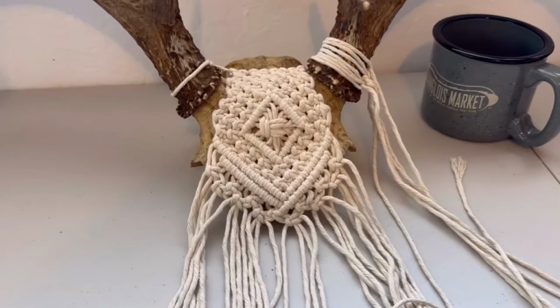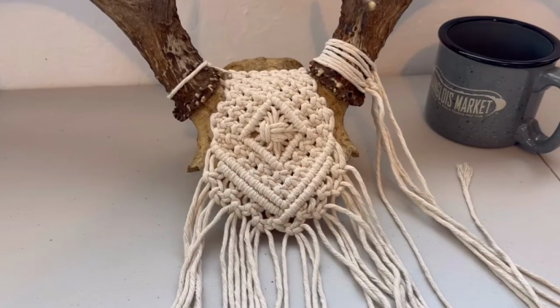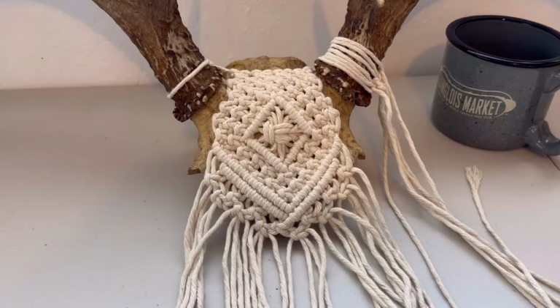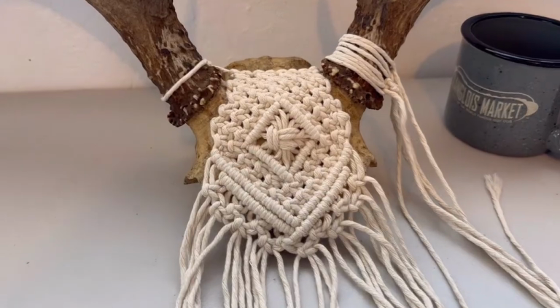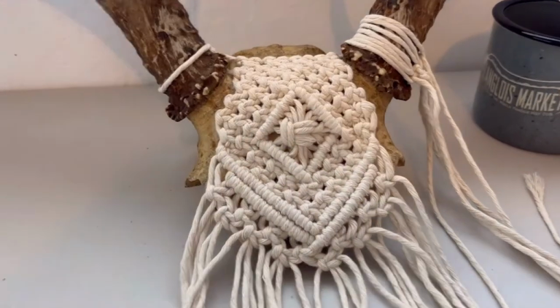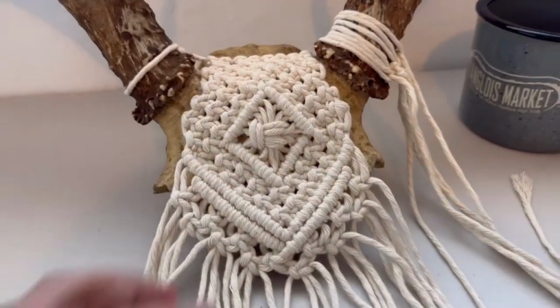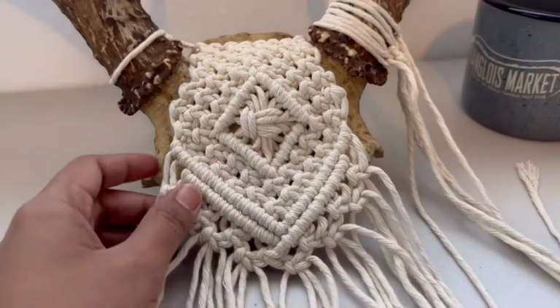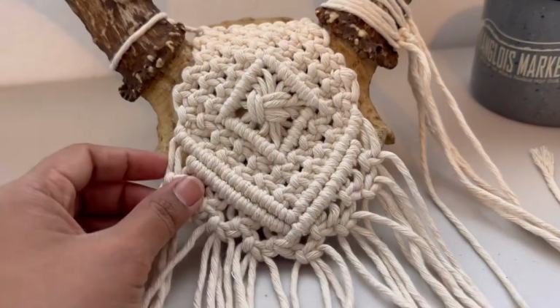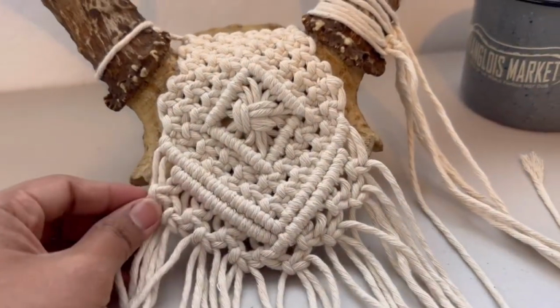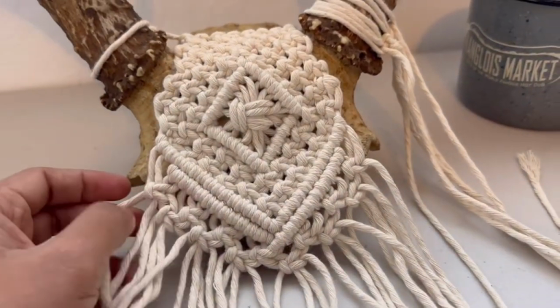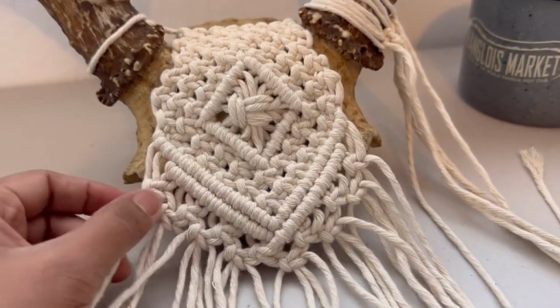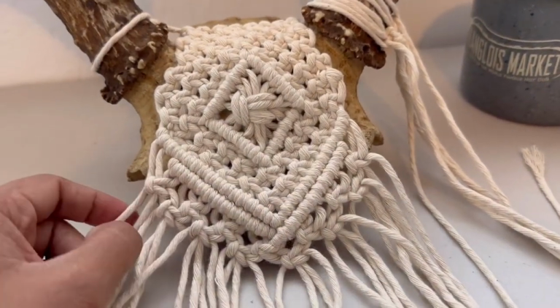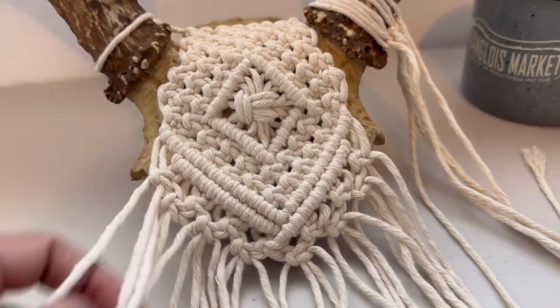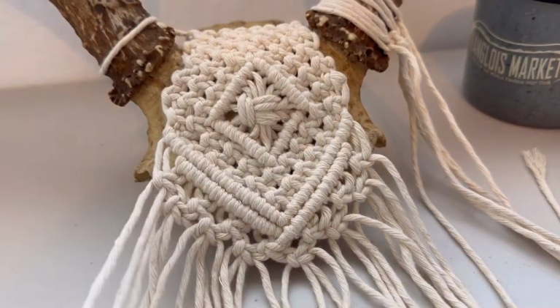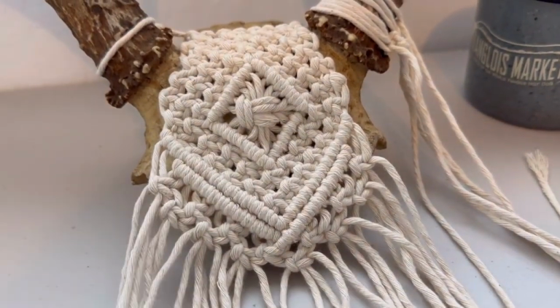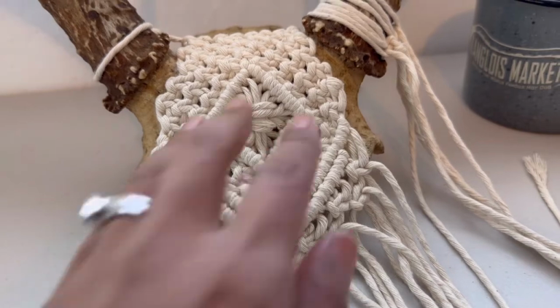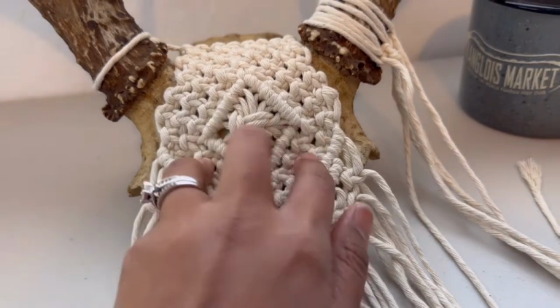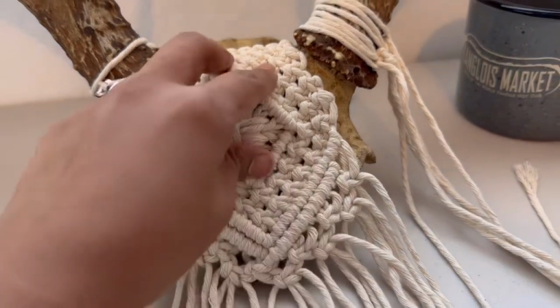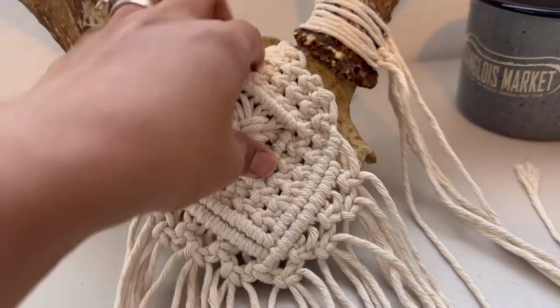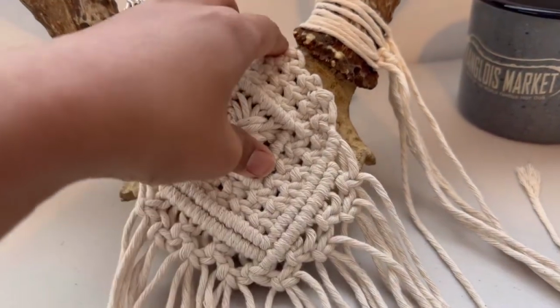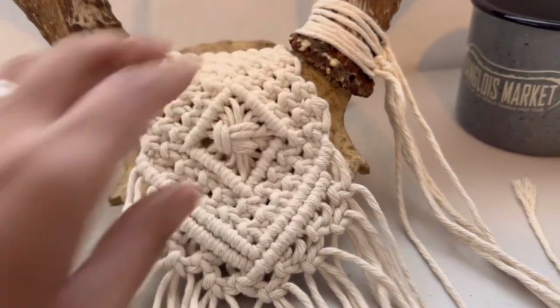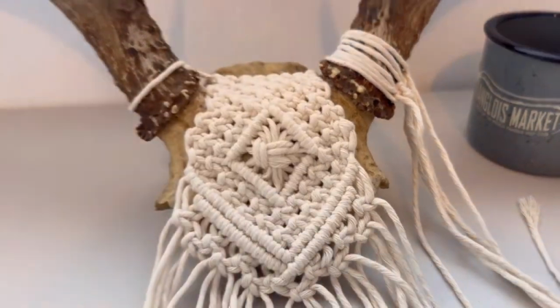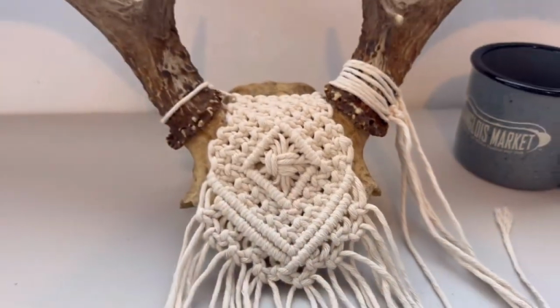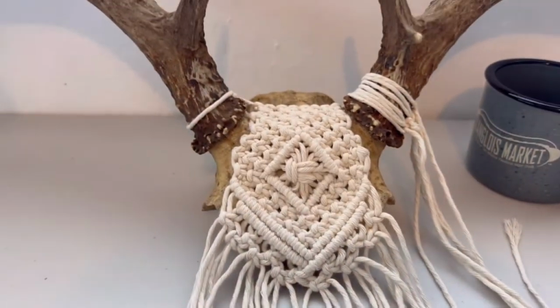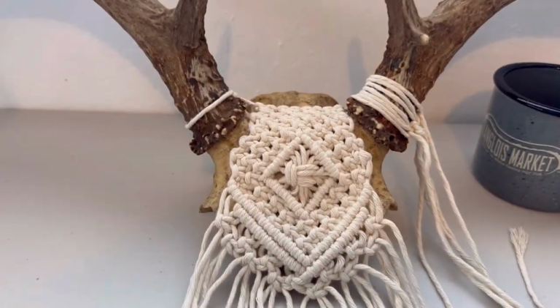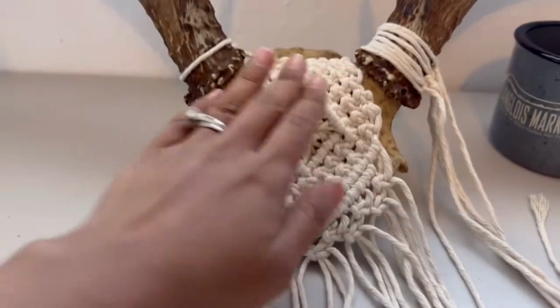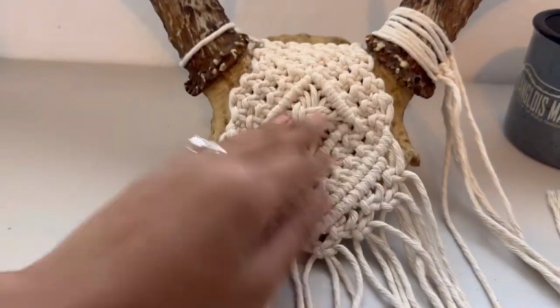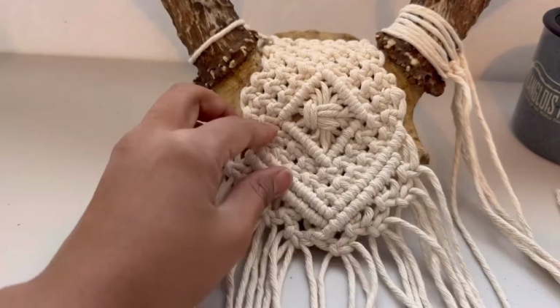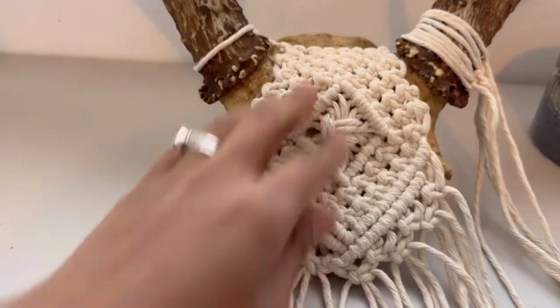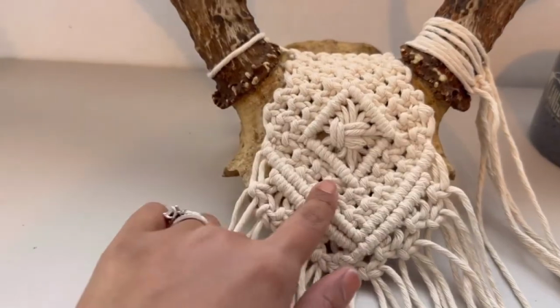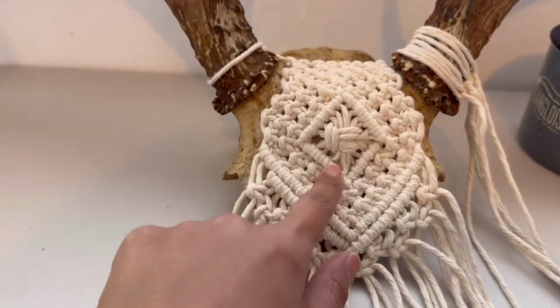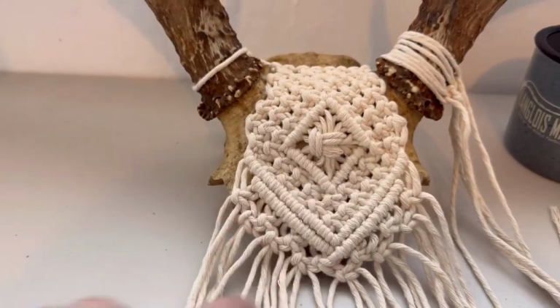So this is what it looks like so far. And I honestly think that it looks better than before because this was just plain. I like the diamond in the middle.